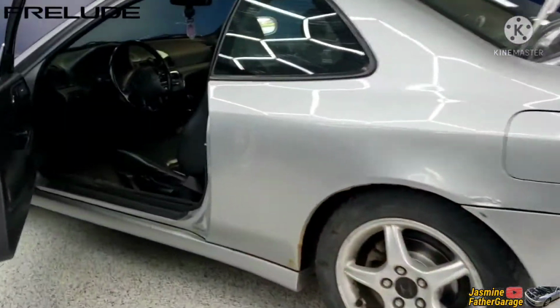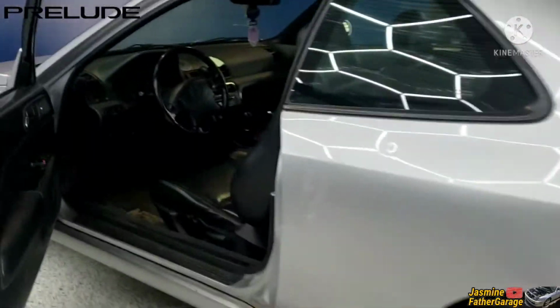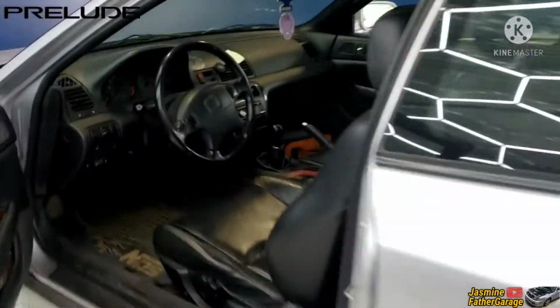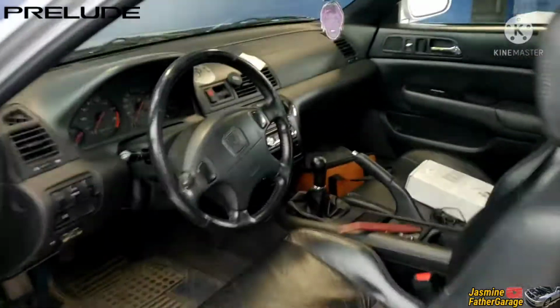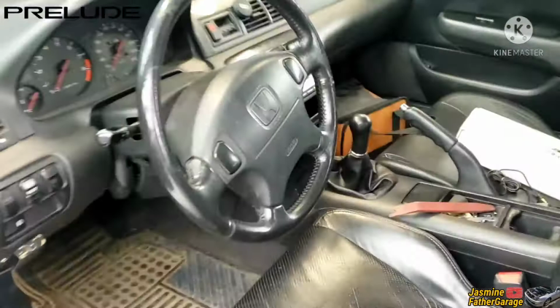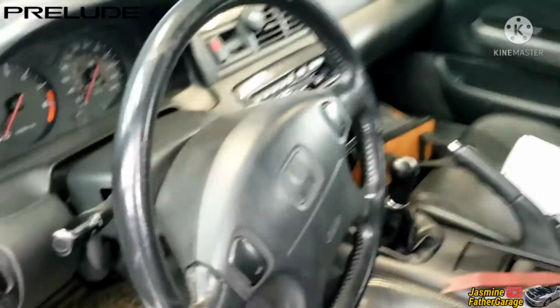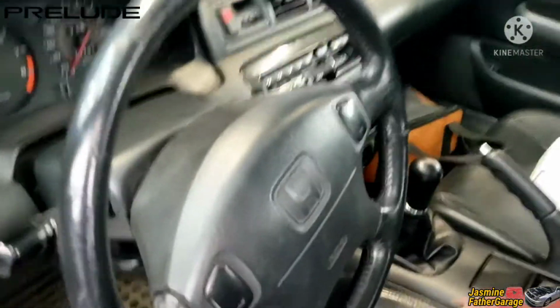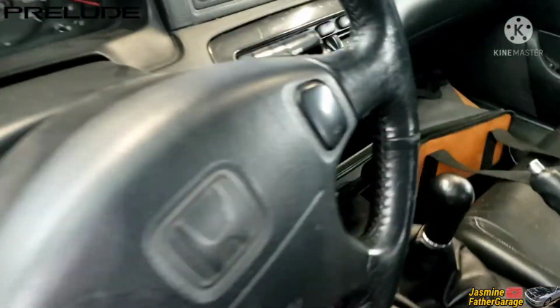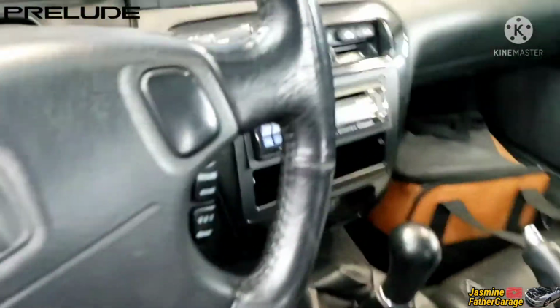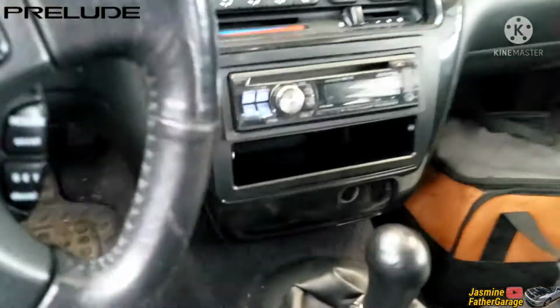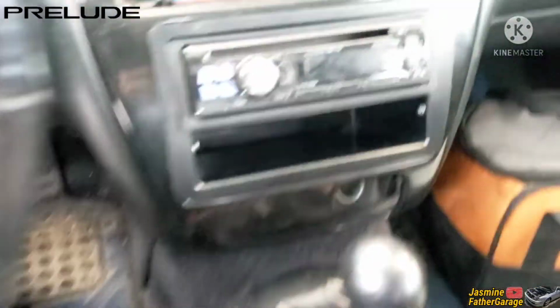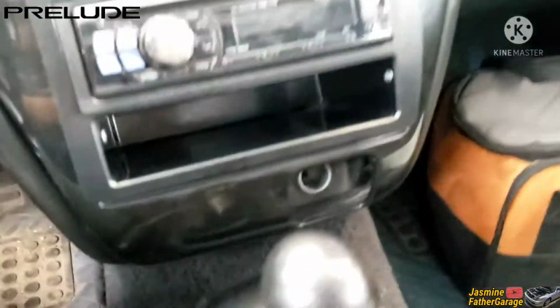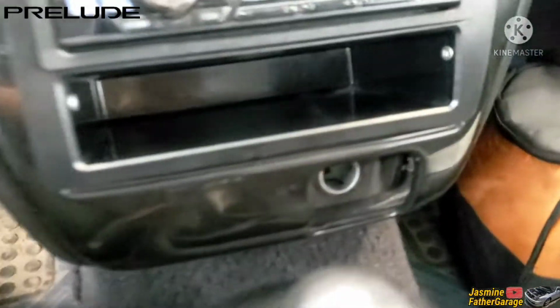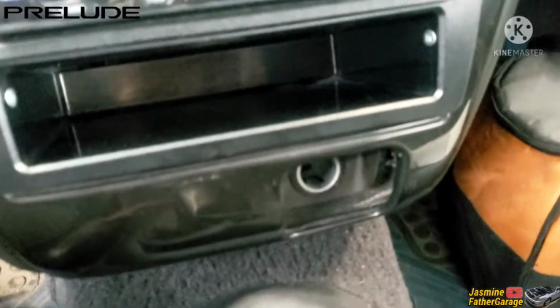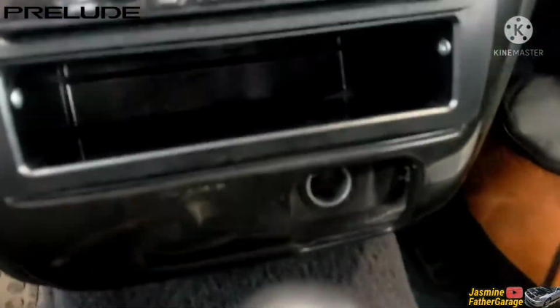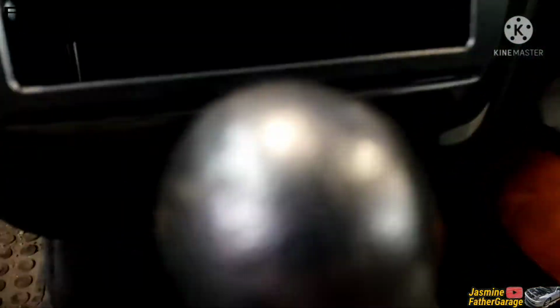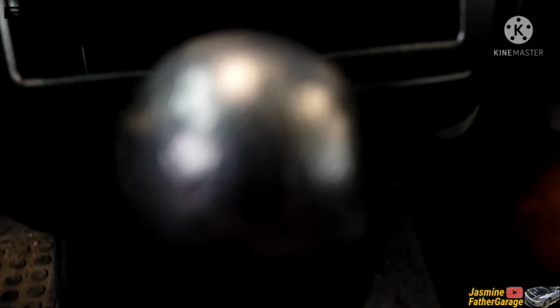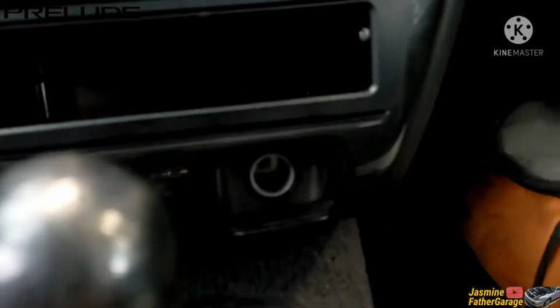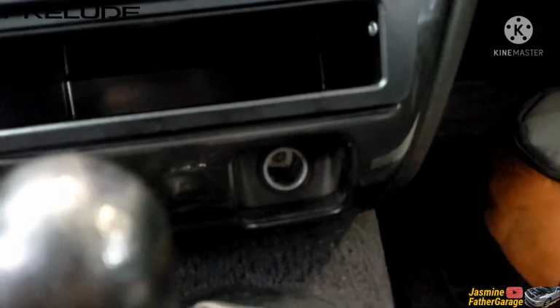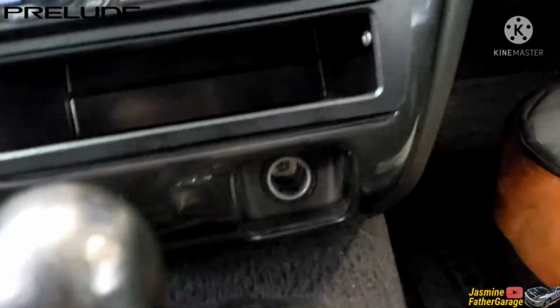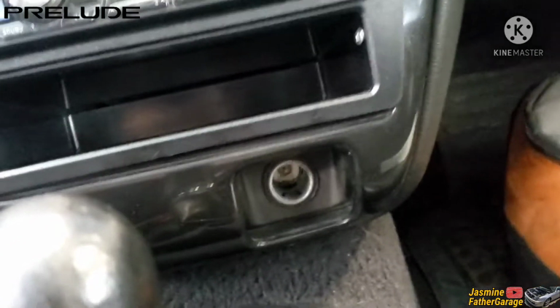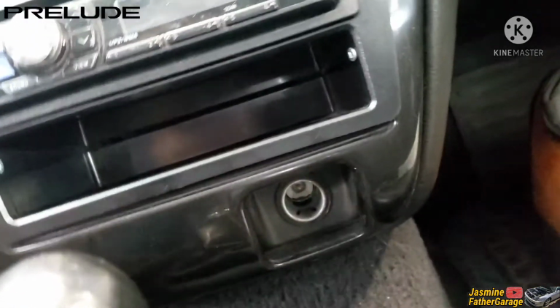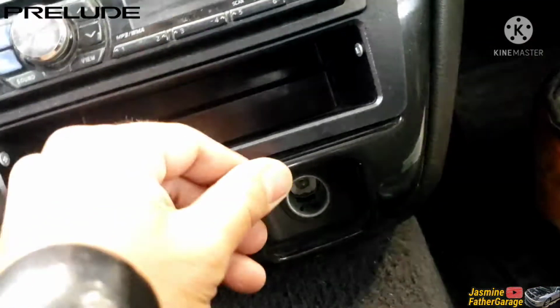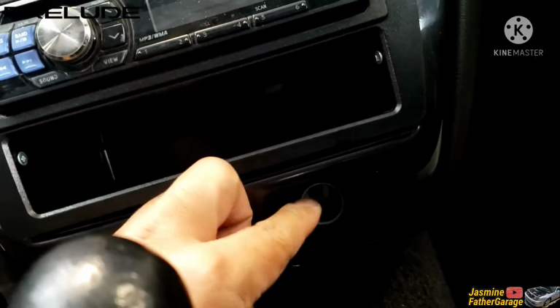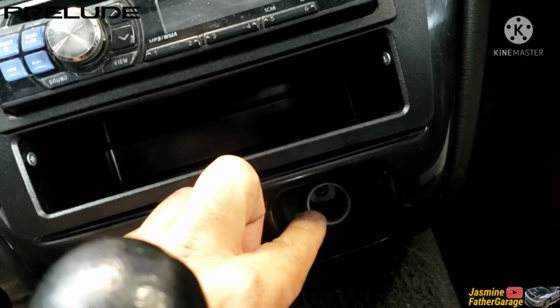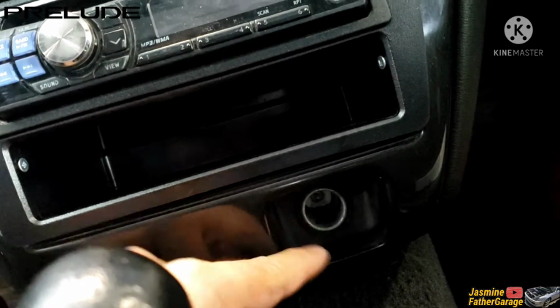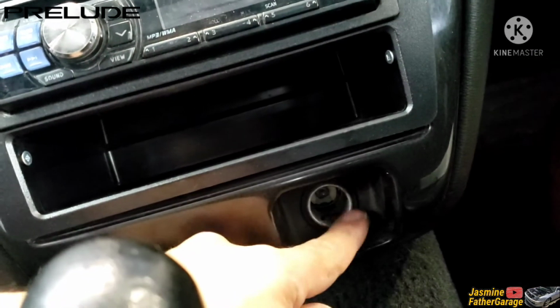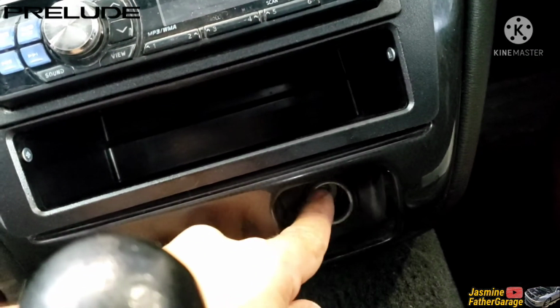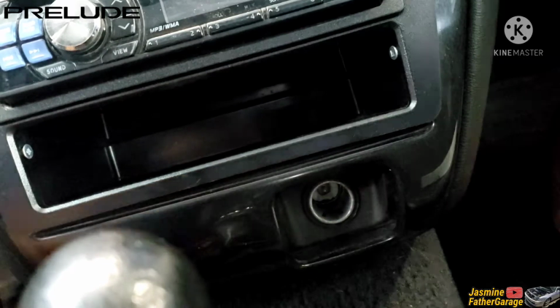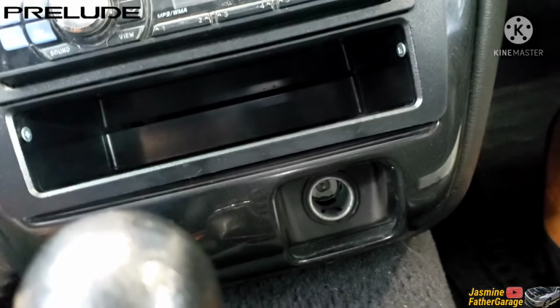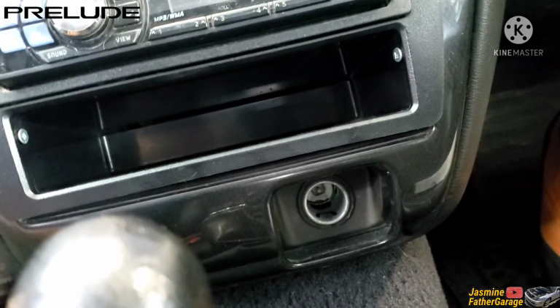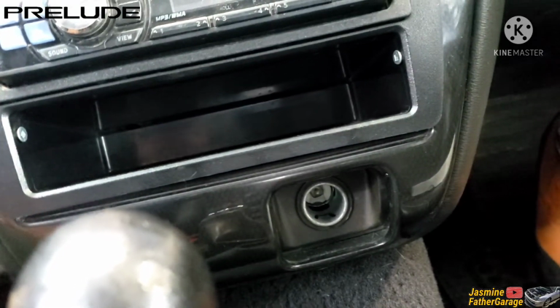Alright, so the old one I got here, I'll show you. You can tell that there's no cover anymore. I'm gonna put that new one in.